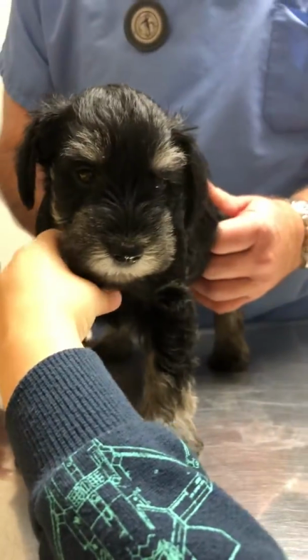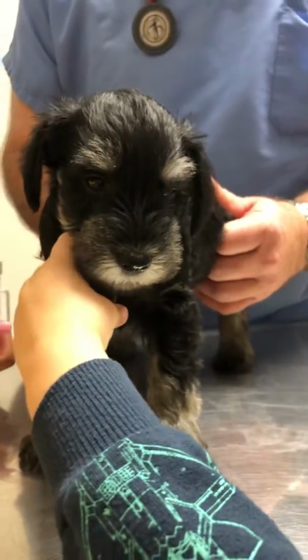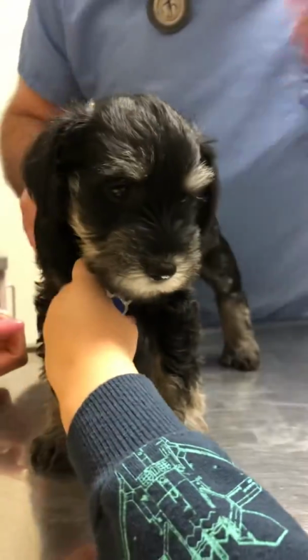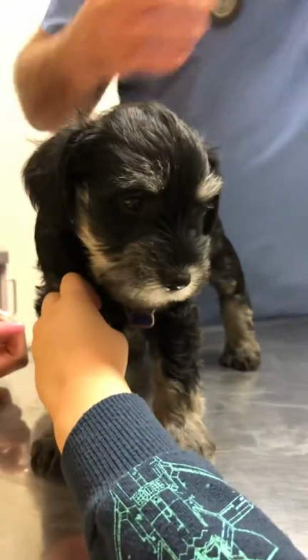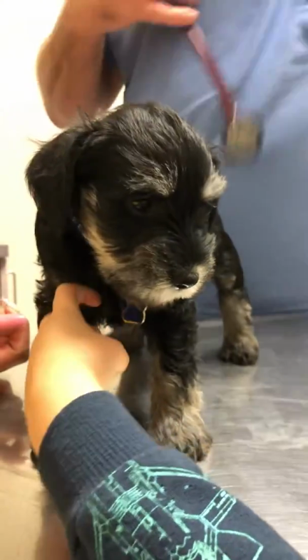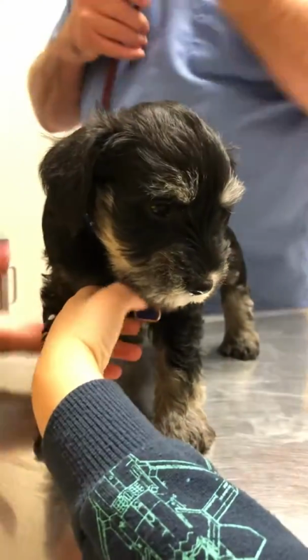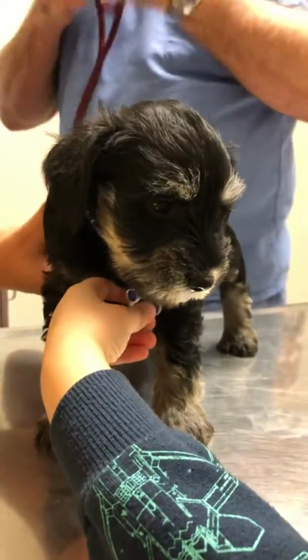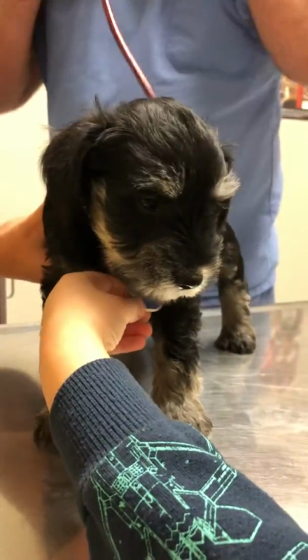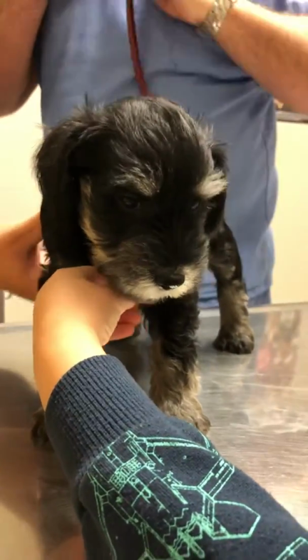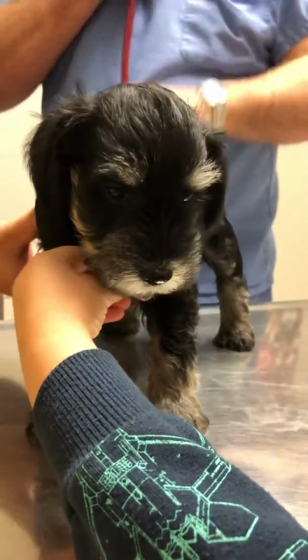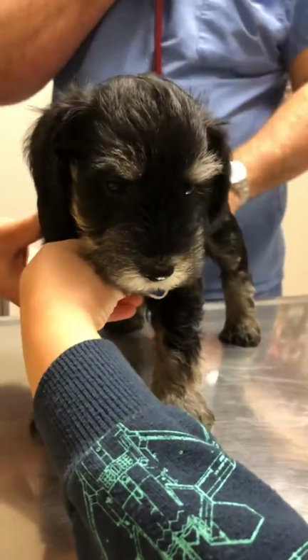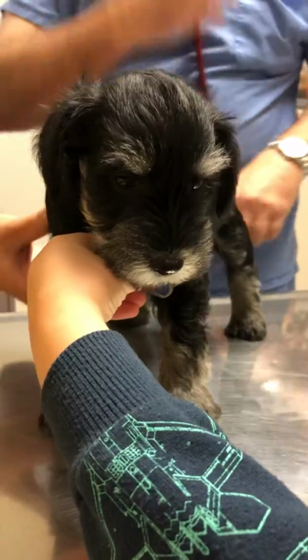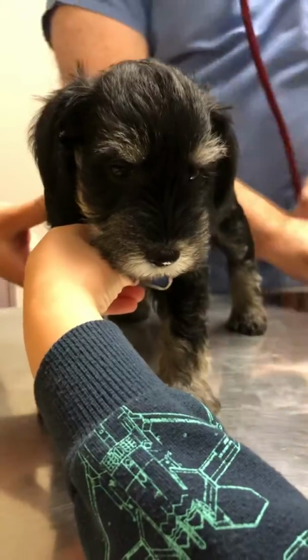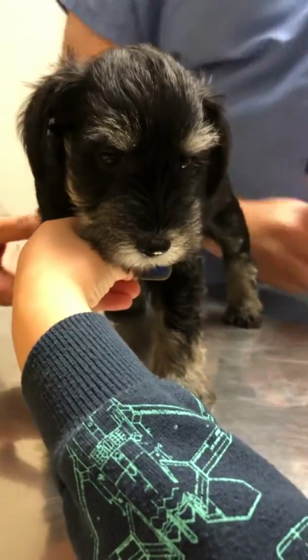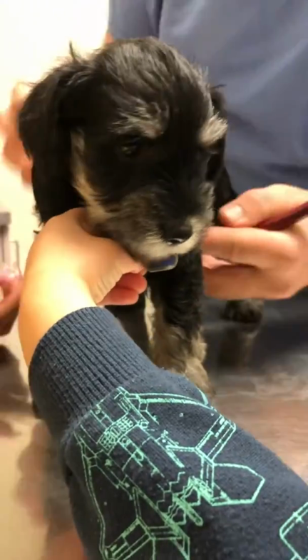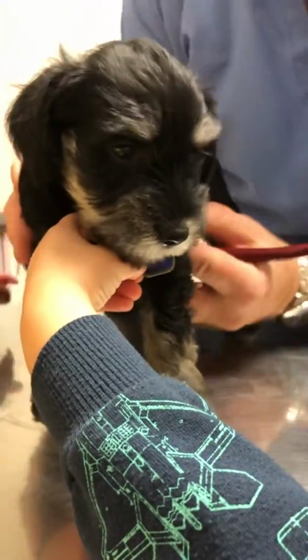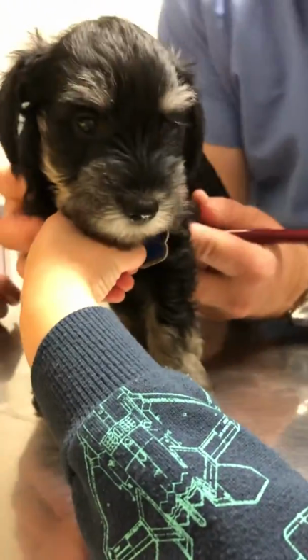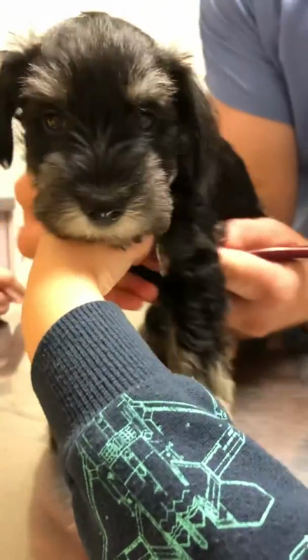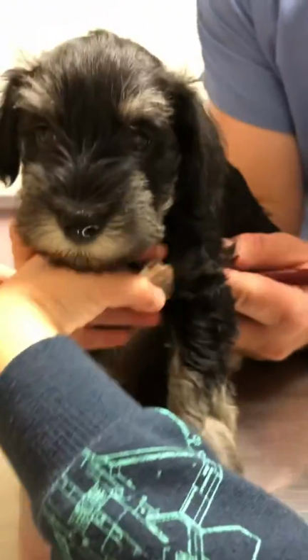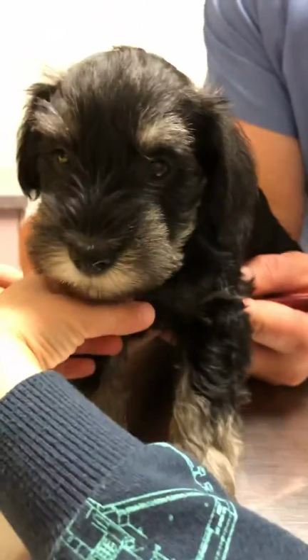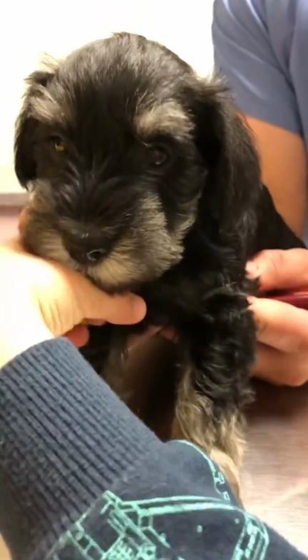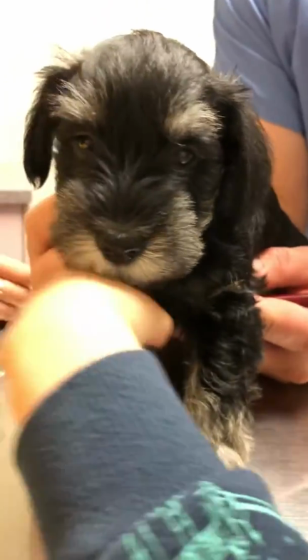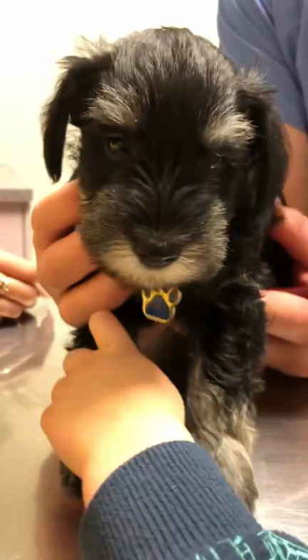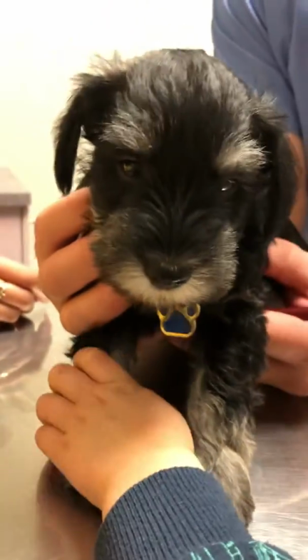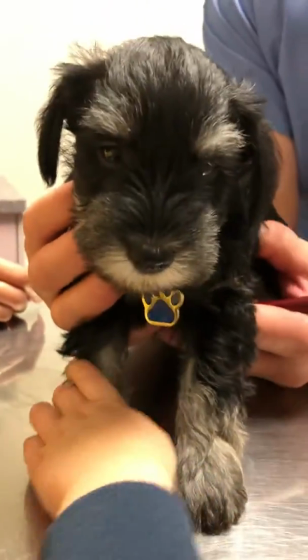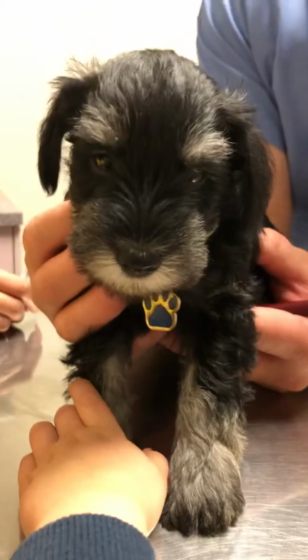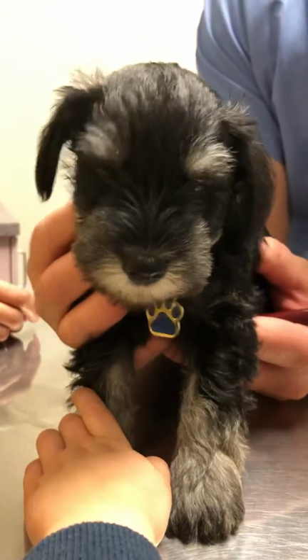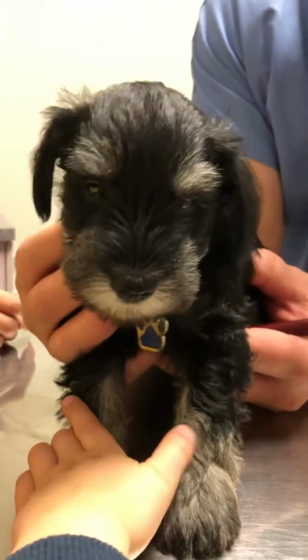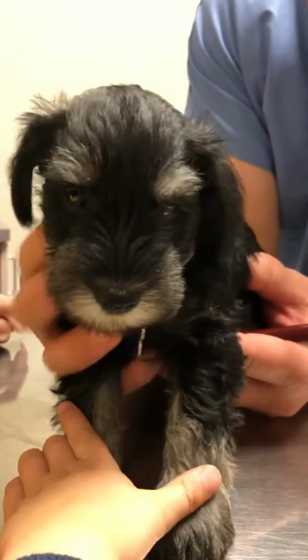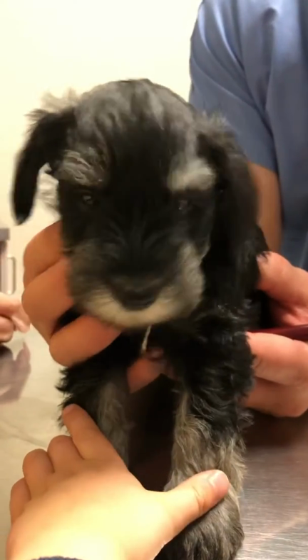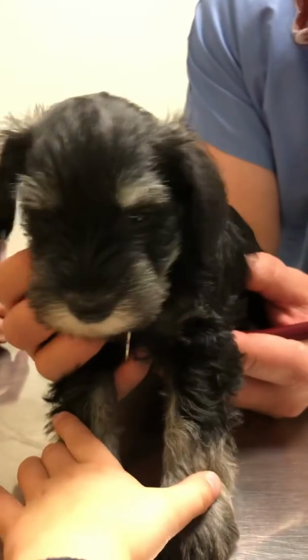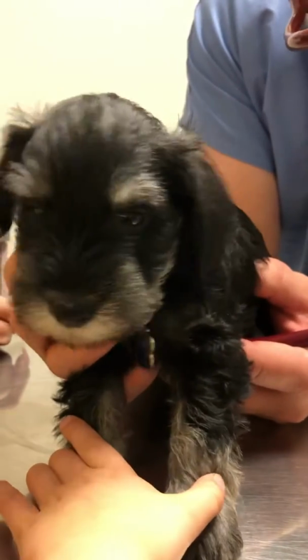Looks good. You've got a little chunky too, so I think the whole litter's eating well.